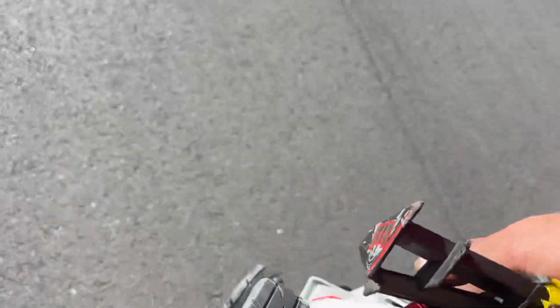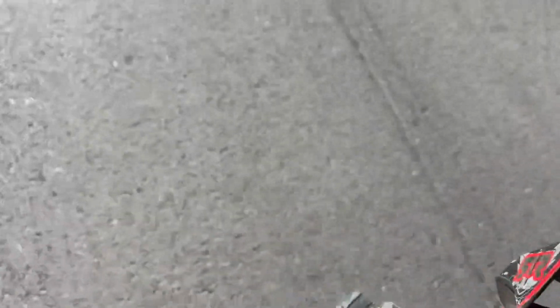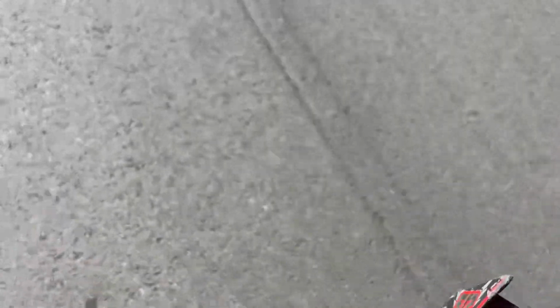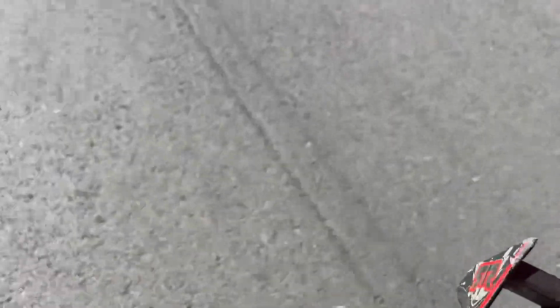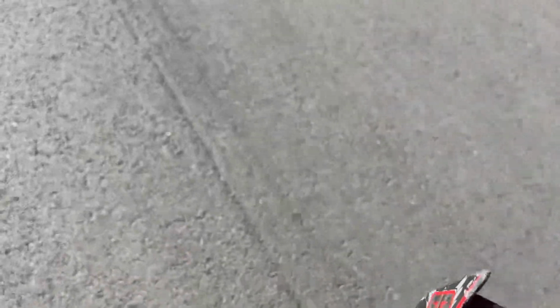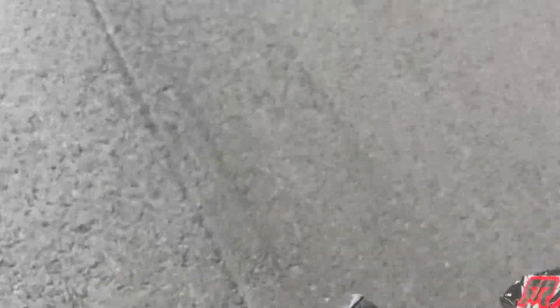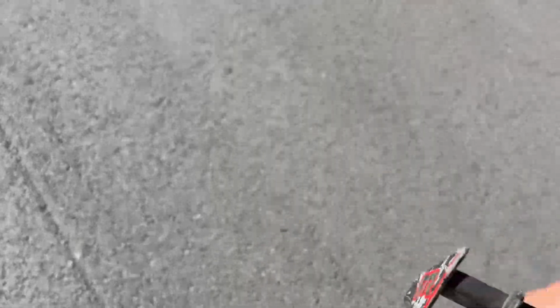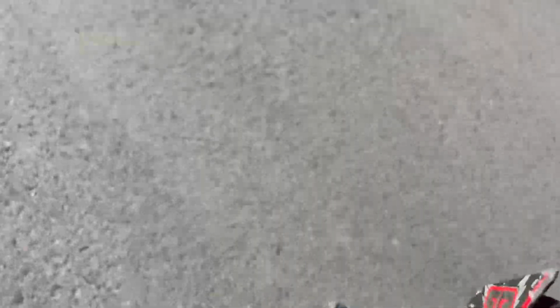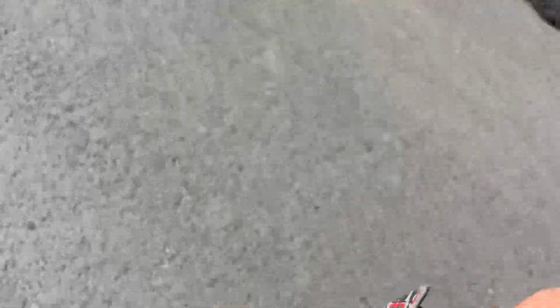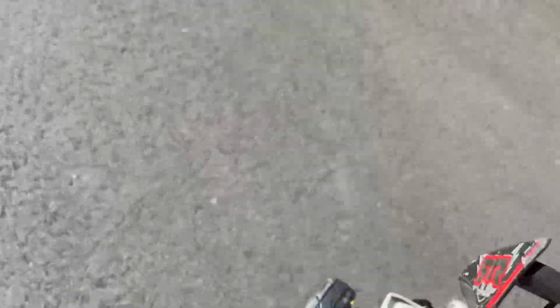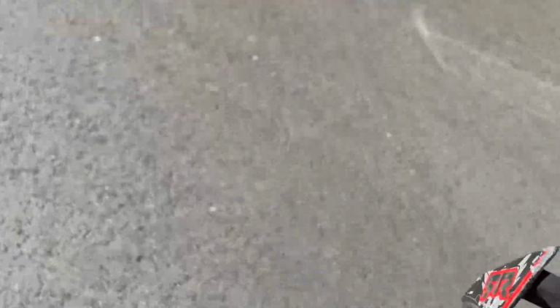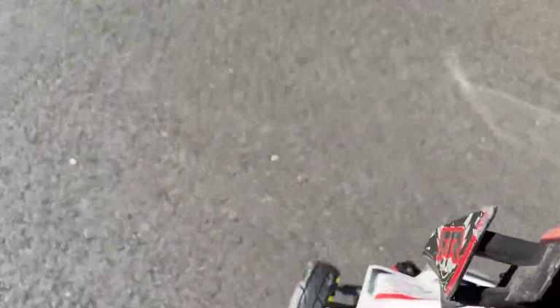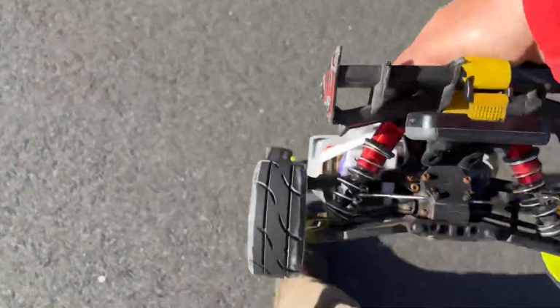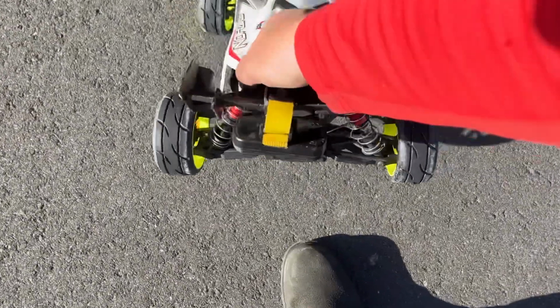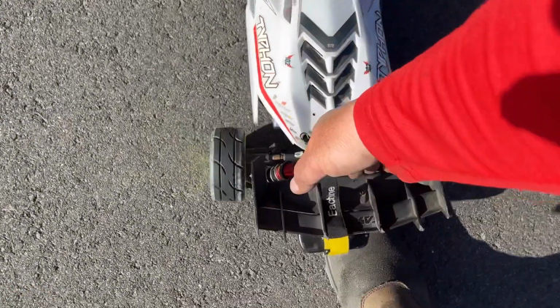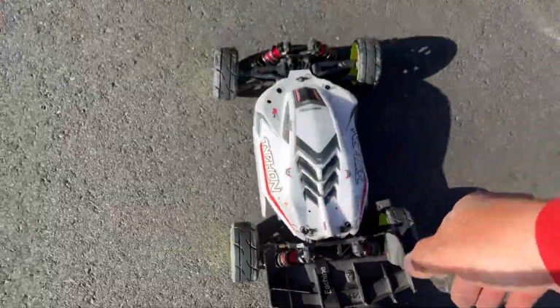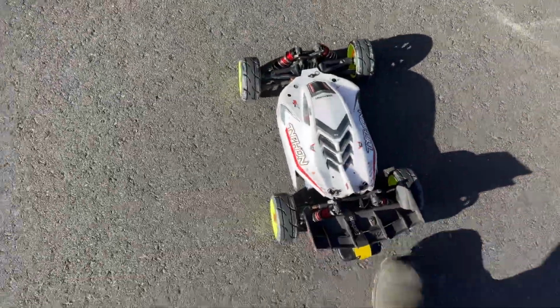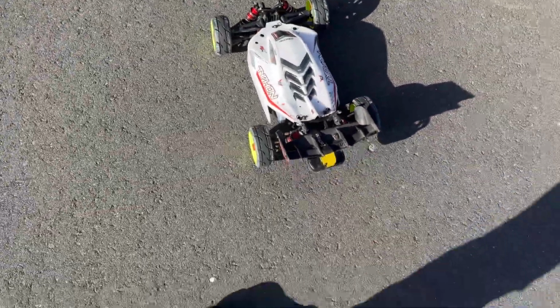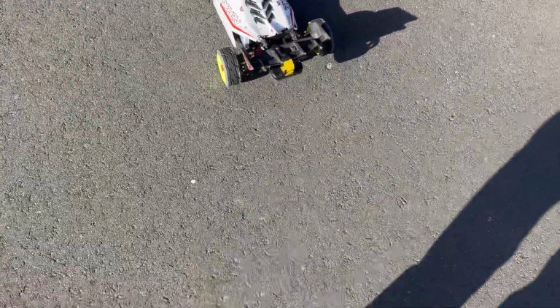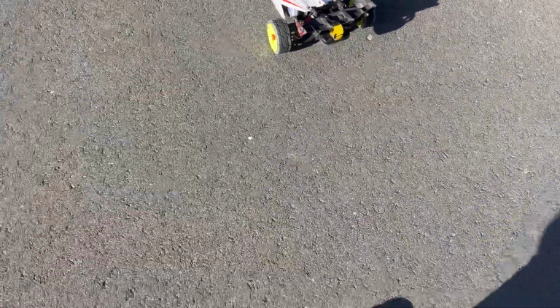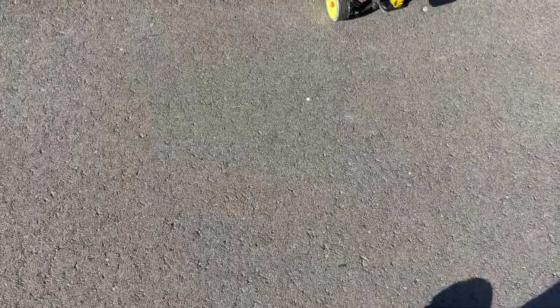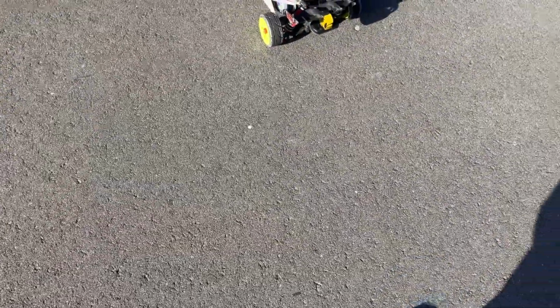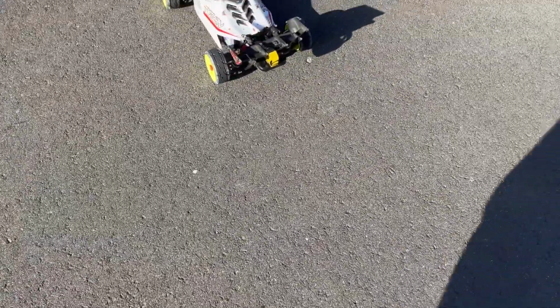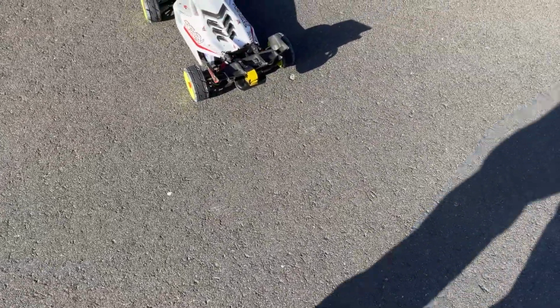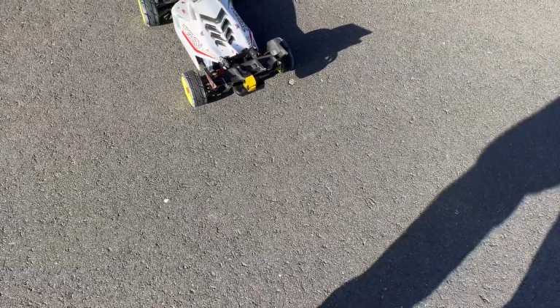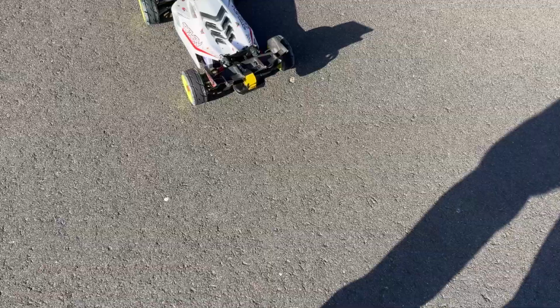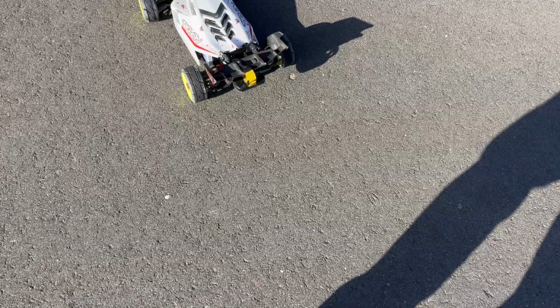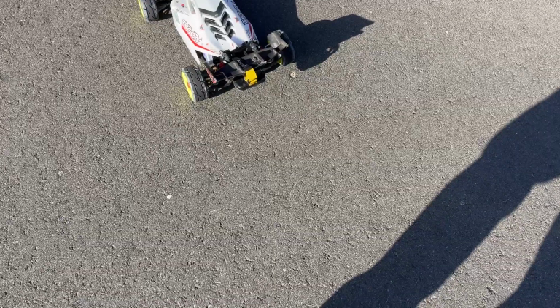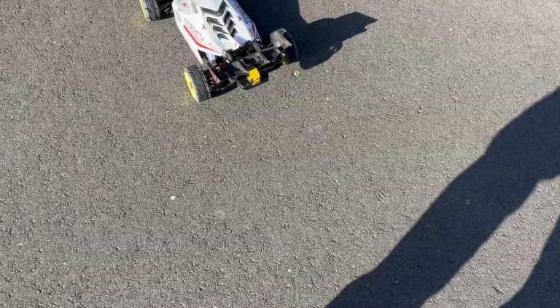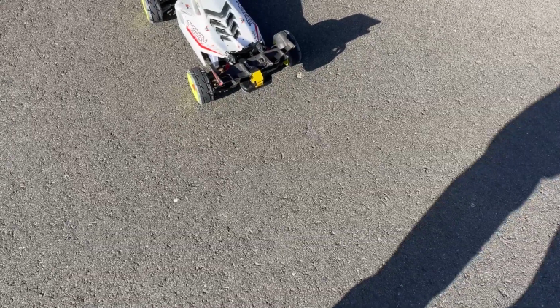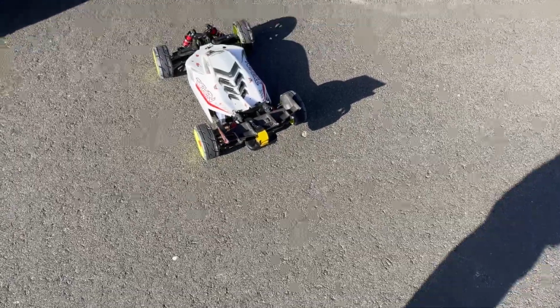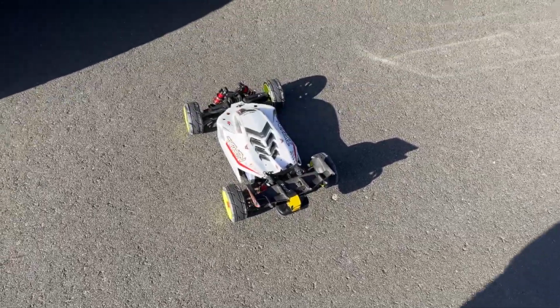I'm going to dial this thing in a little bit more, guys, just a little bit more before I bring her back out. Go ahead and gear it up a little bit more — probably go with a 28, maybe a 27. I don't know.